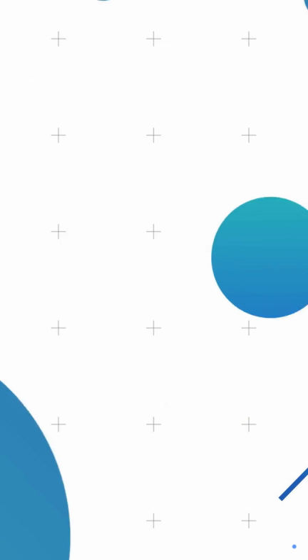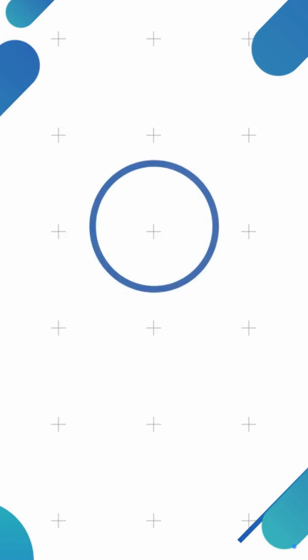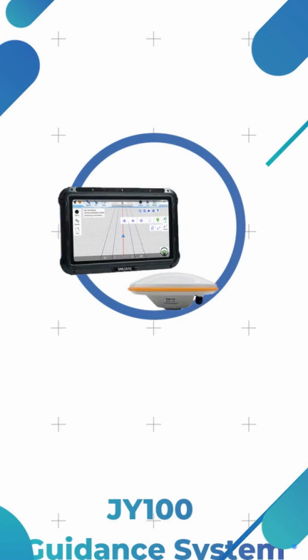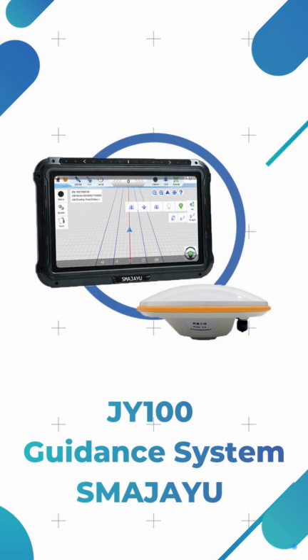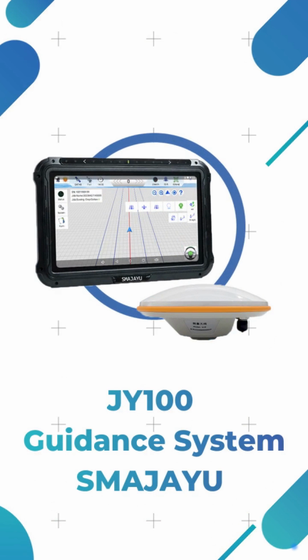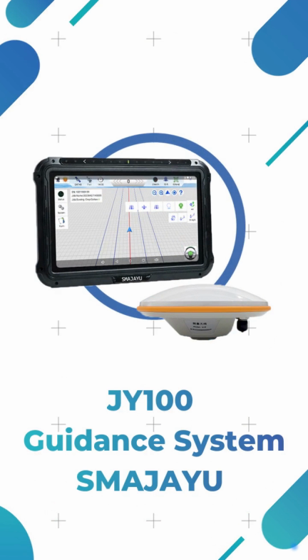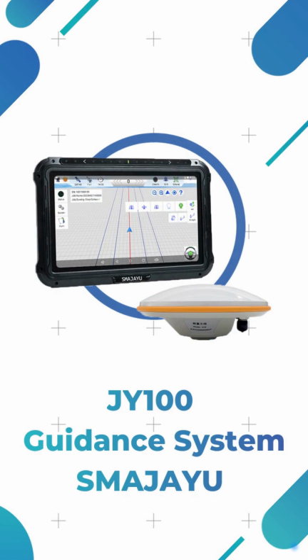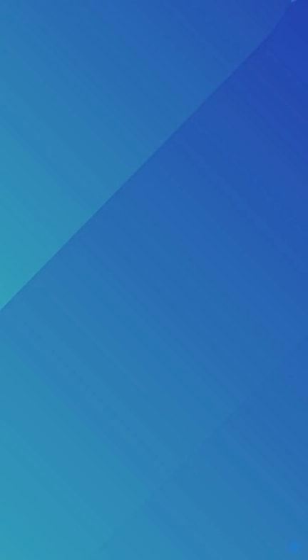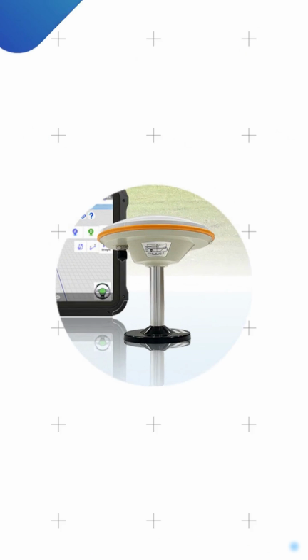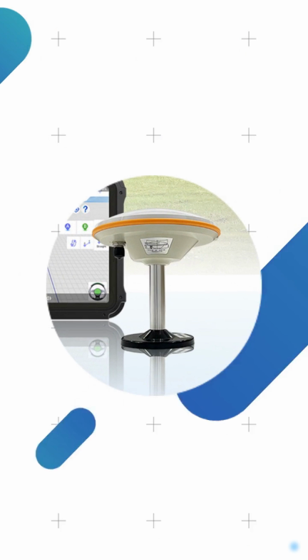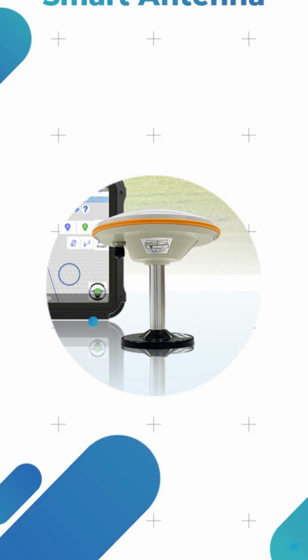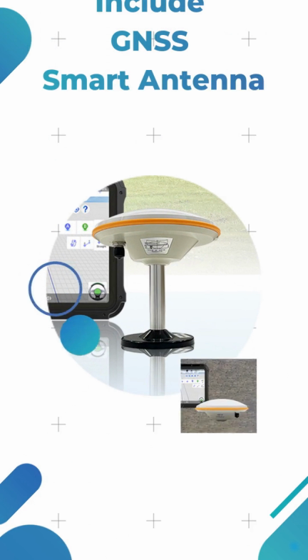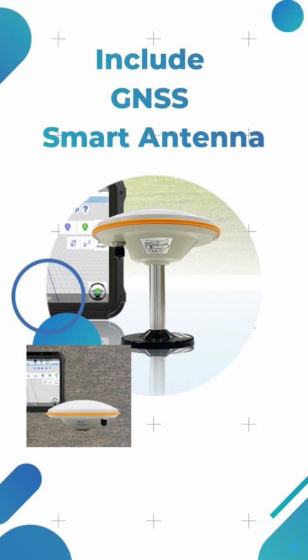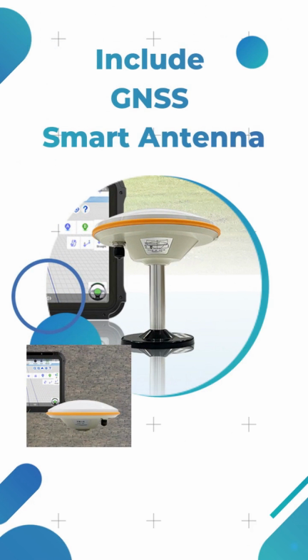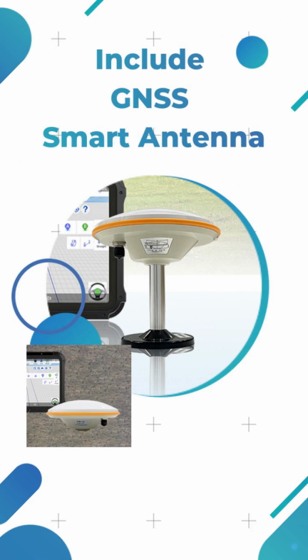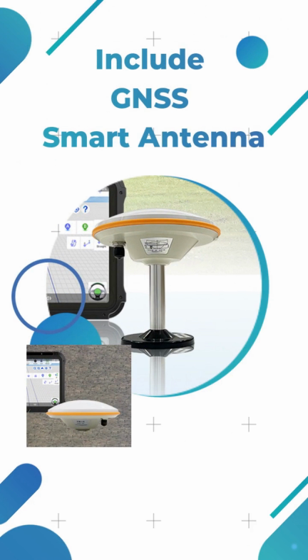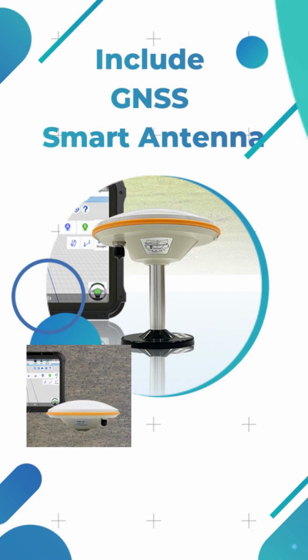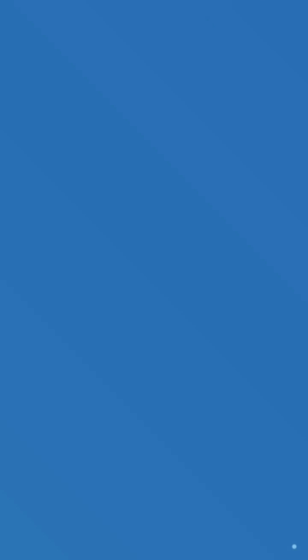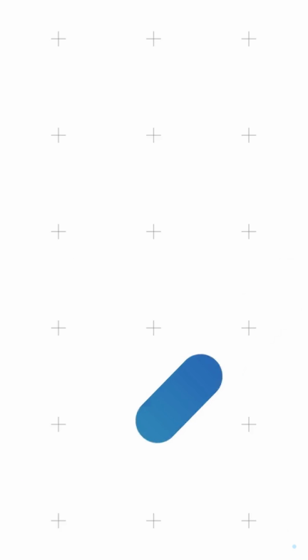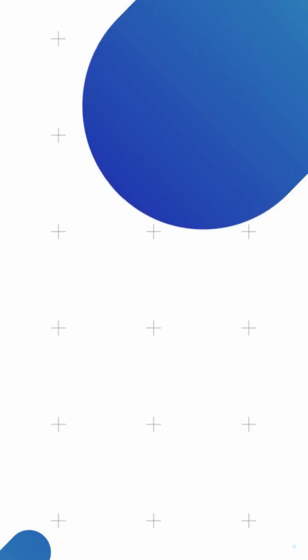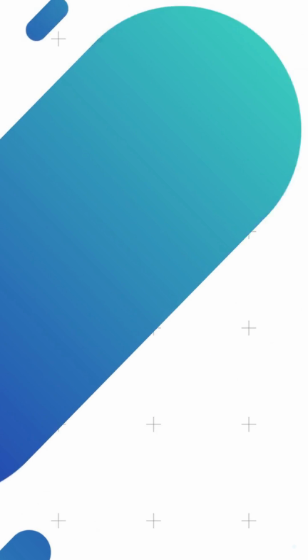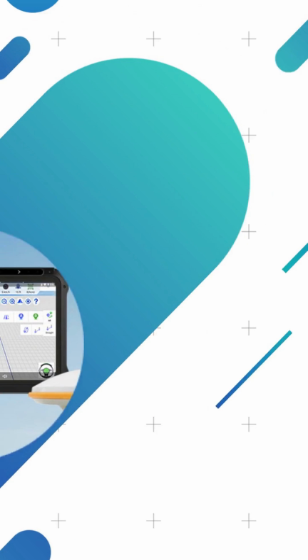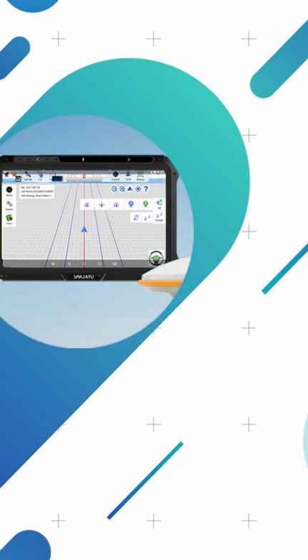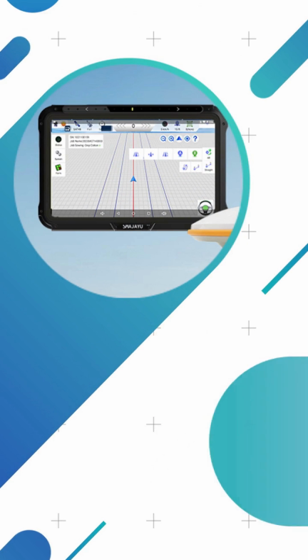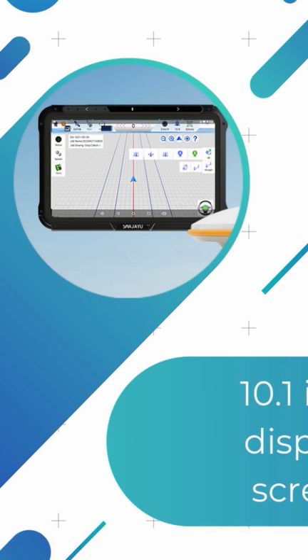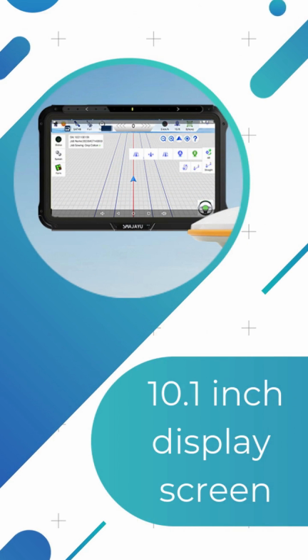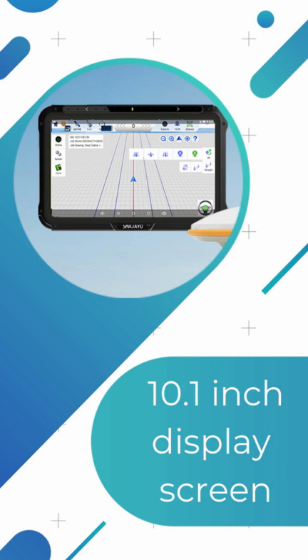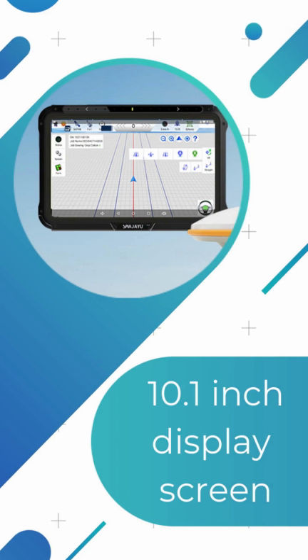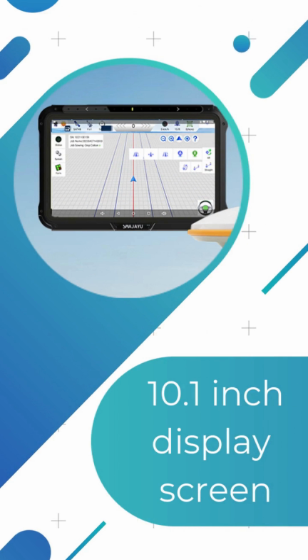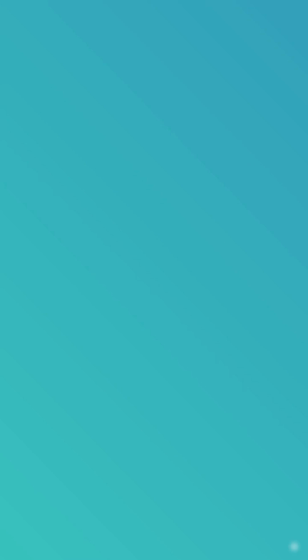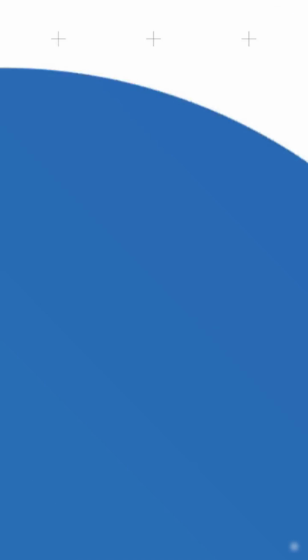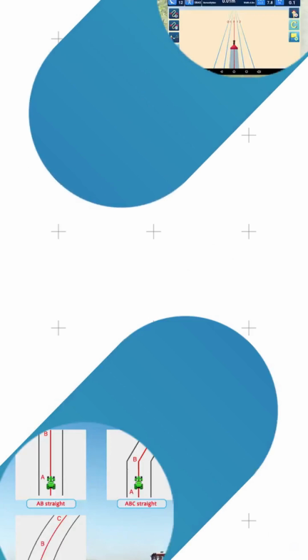Tractor GNSS guidance system JY-100 consists of a professional GNSS smart antenna, large display, and precision guidance software. JY-100 is robust, accurate, and affordable.